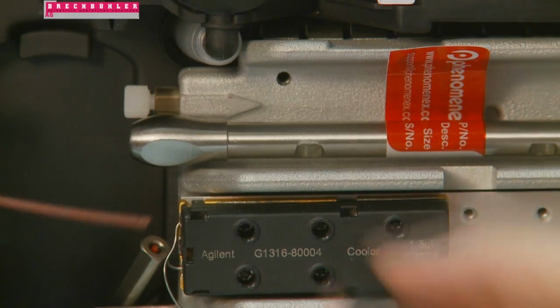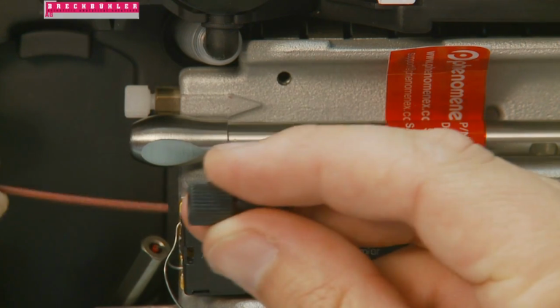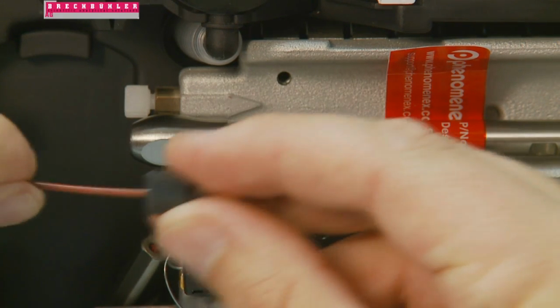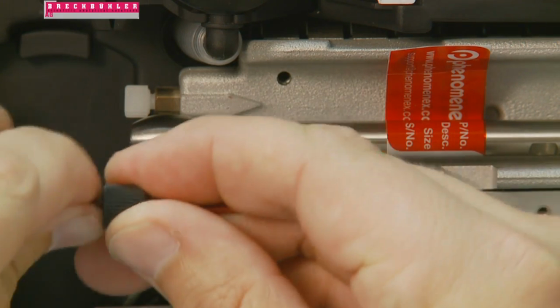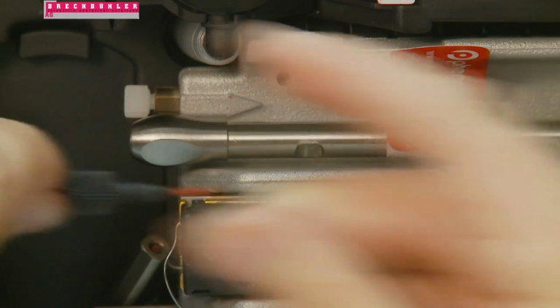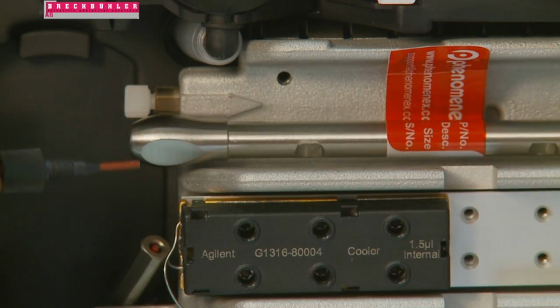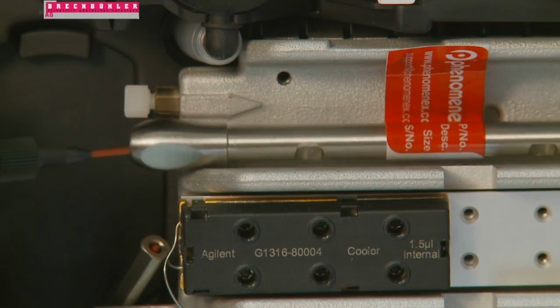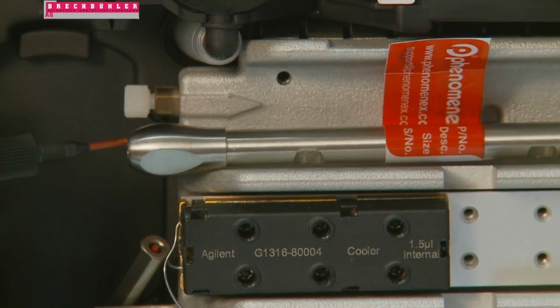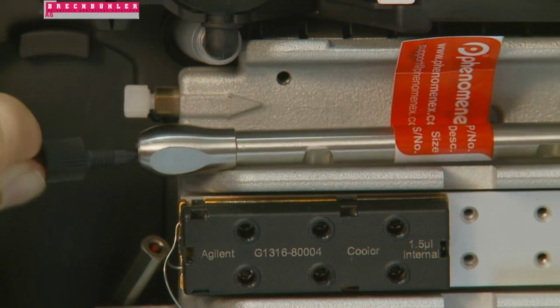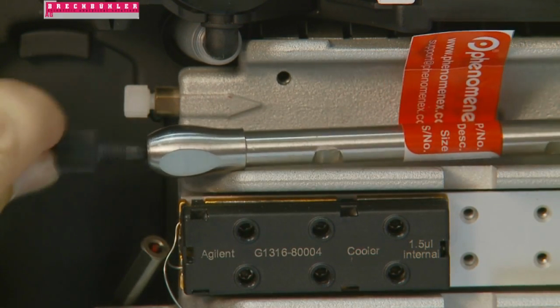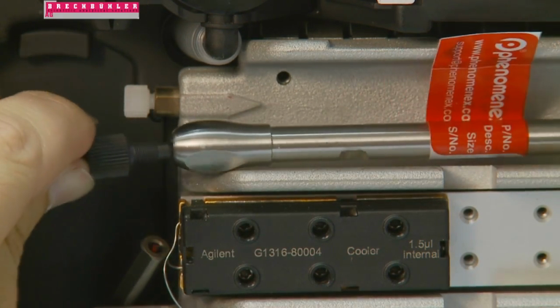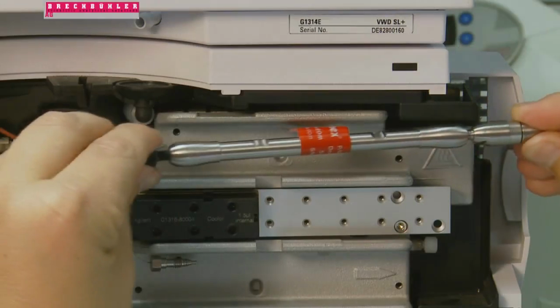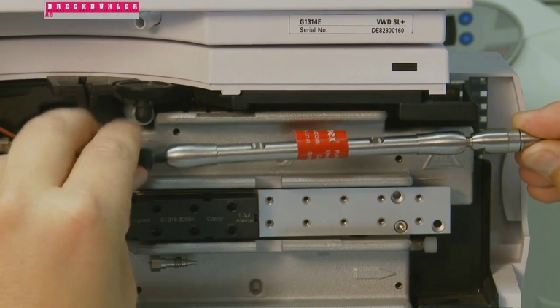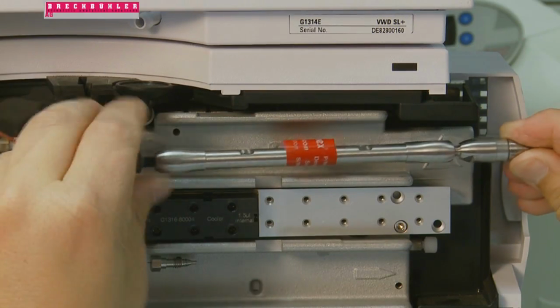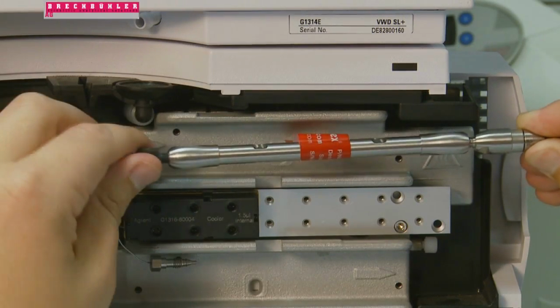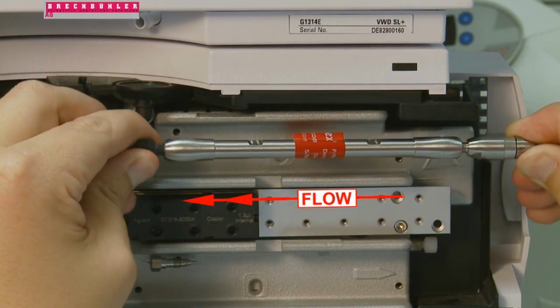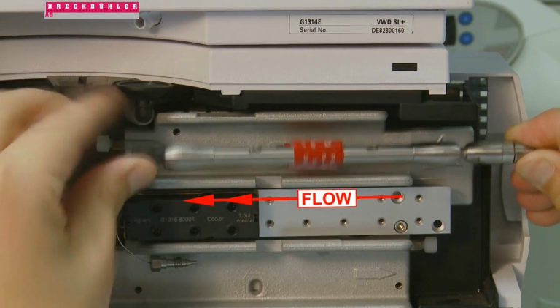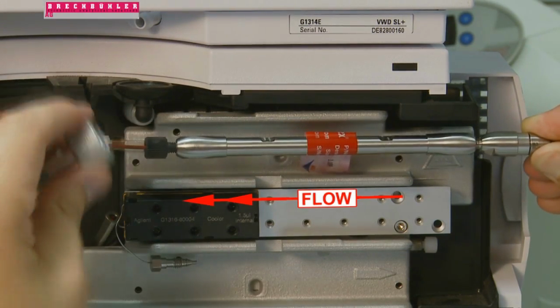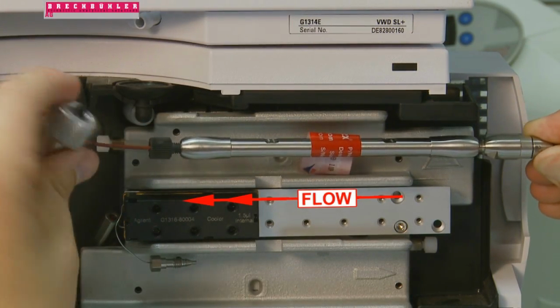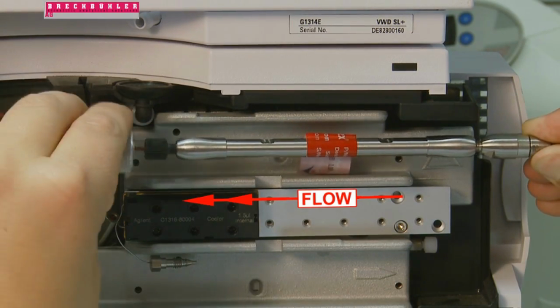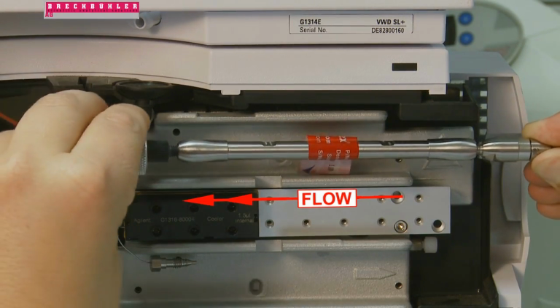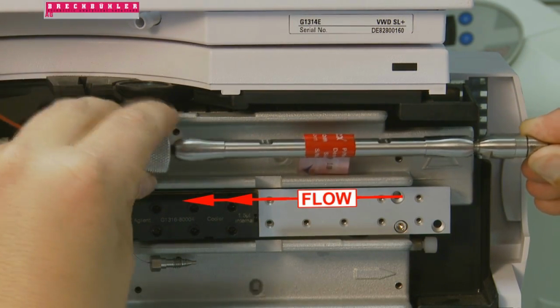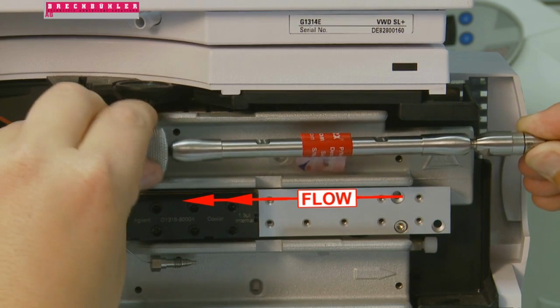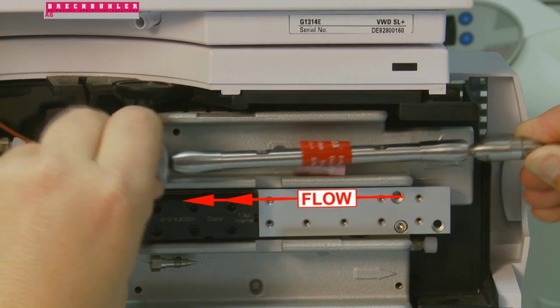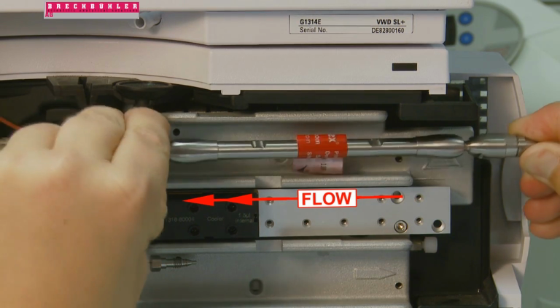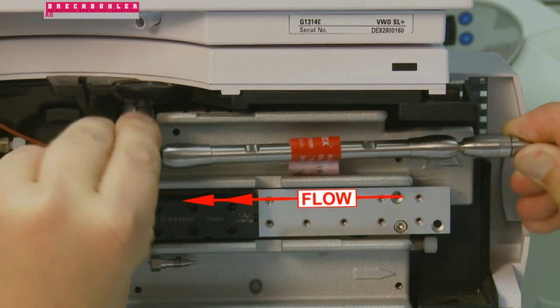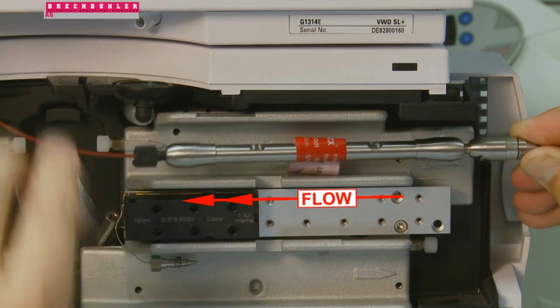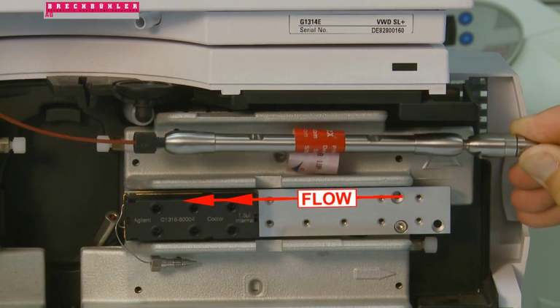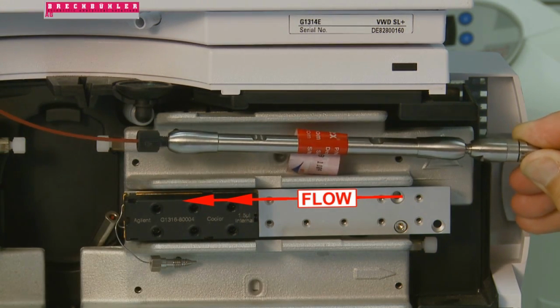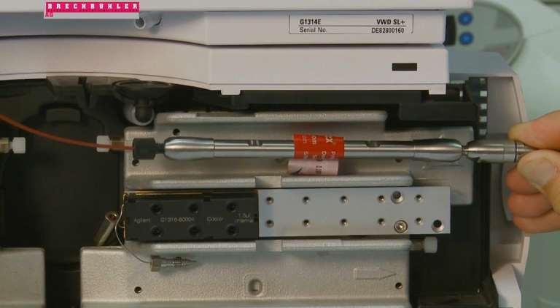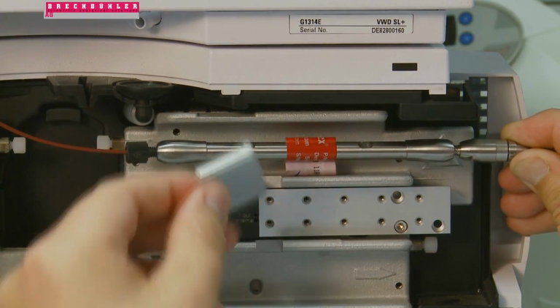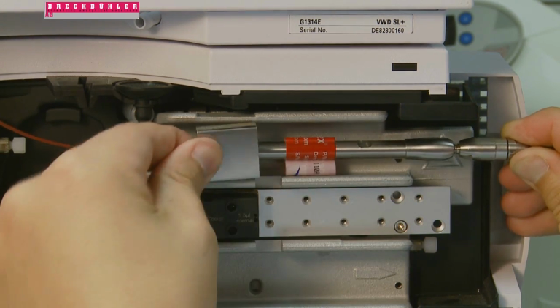To complete the system connection, attach the outlet of the column to the inlet of the detector with the appropriate tubing and fittings. The Security Guard Ultra and your protected column are now connected to your system and ready for analysis.